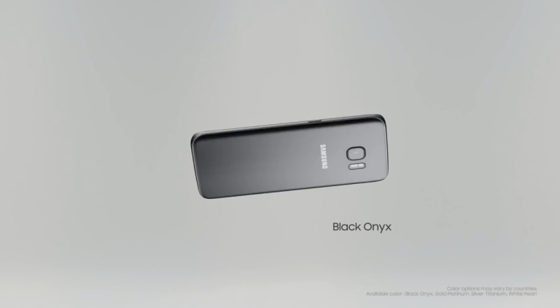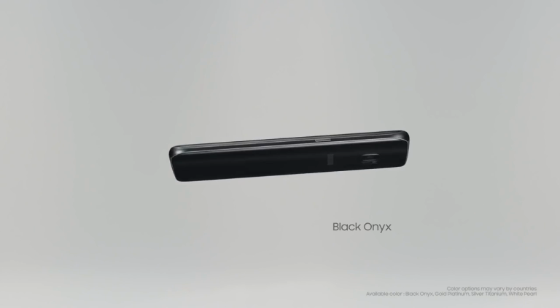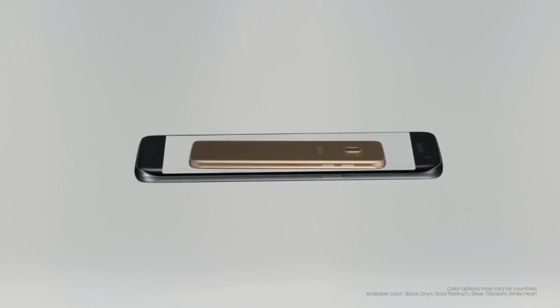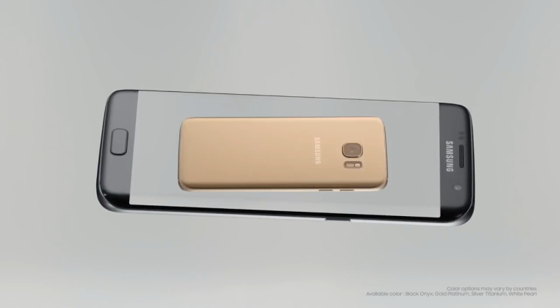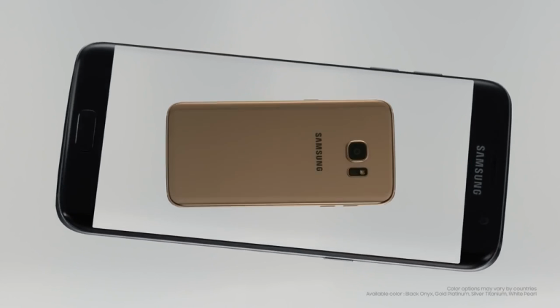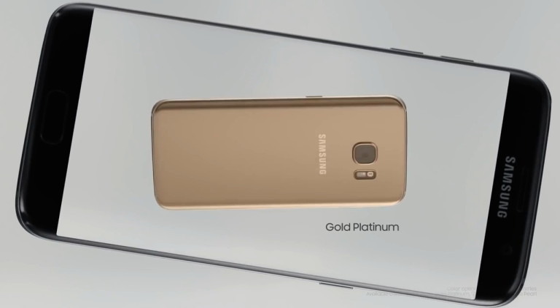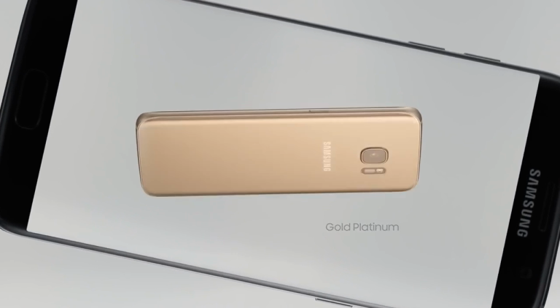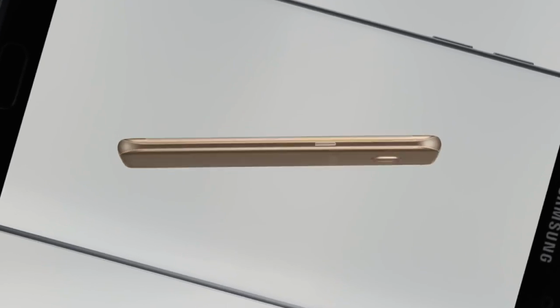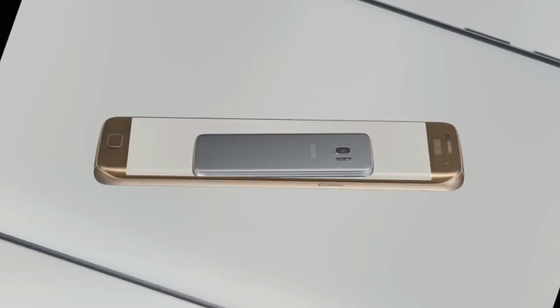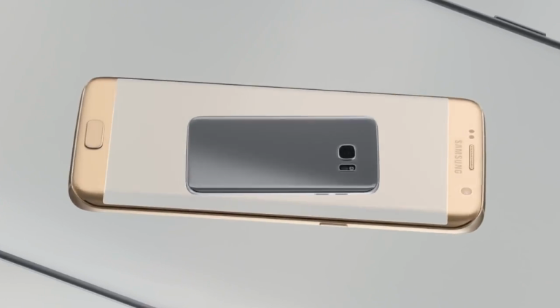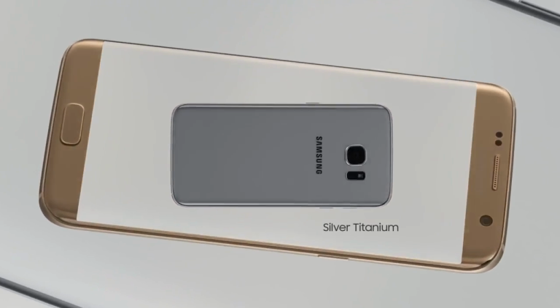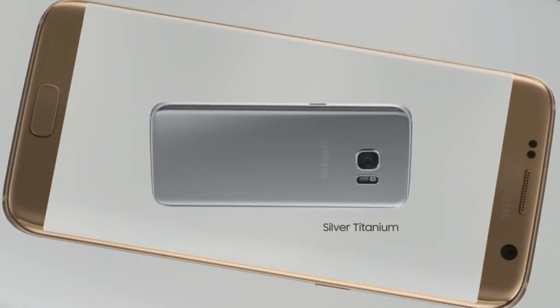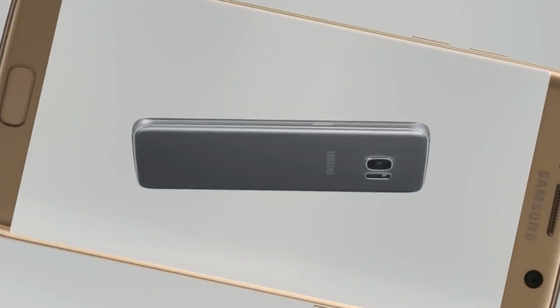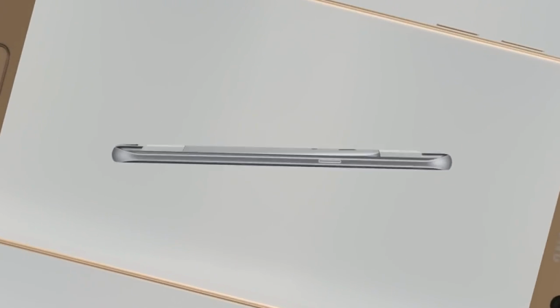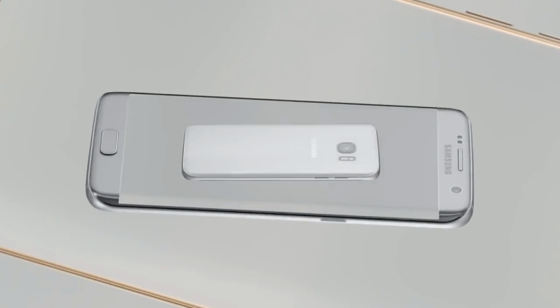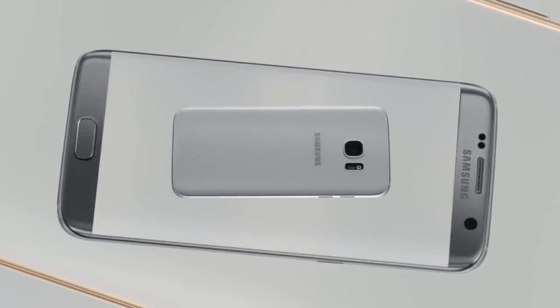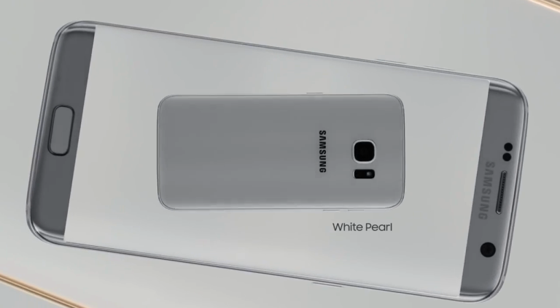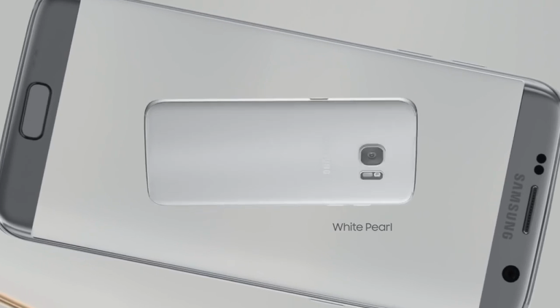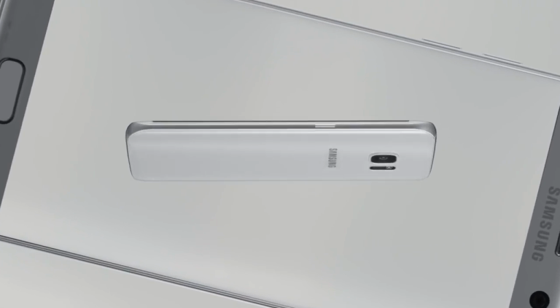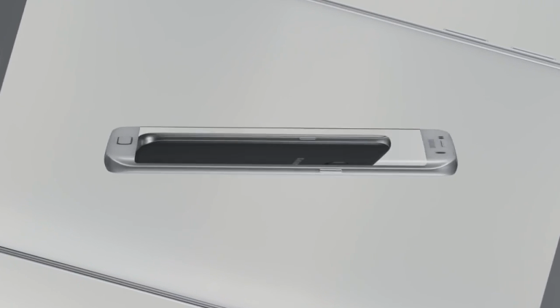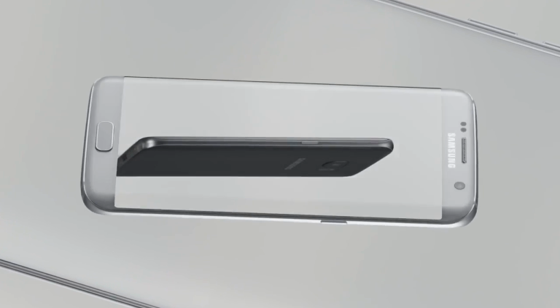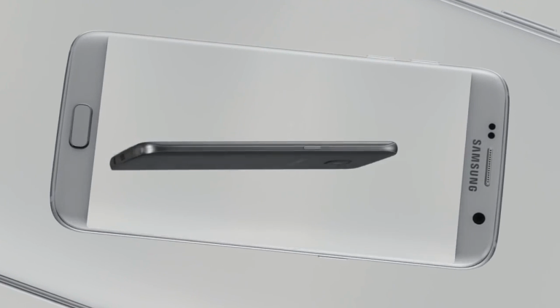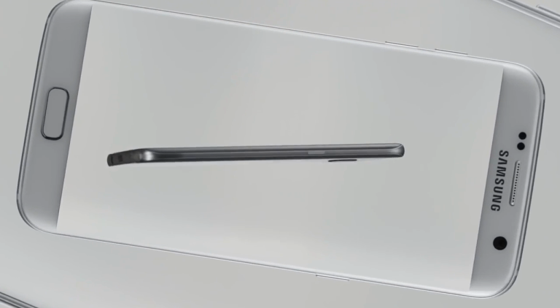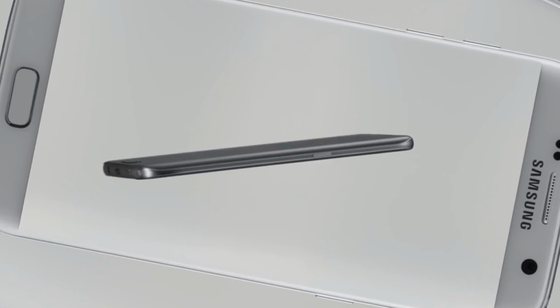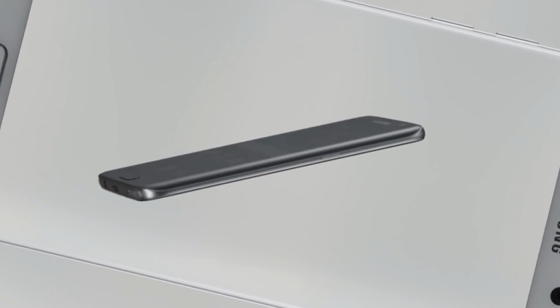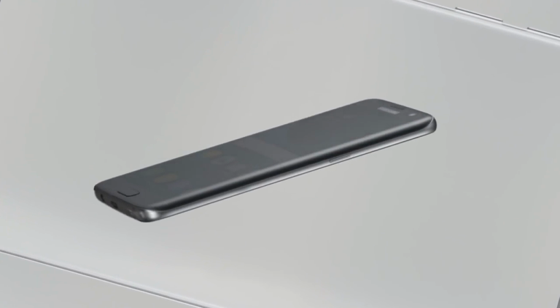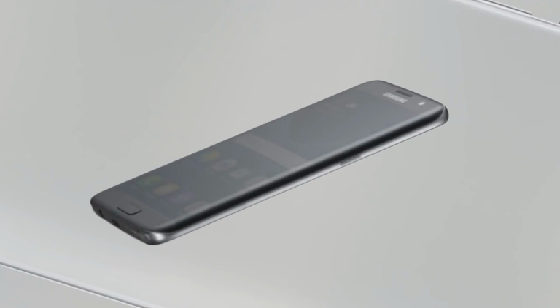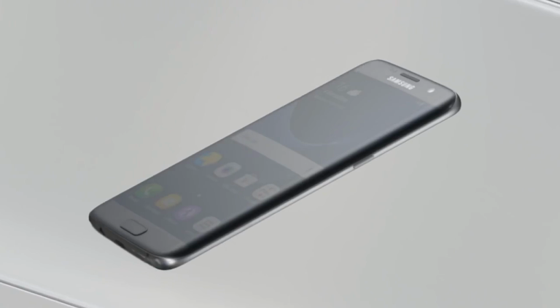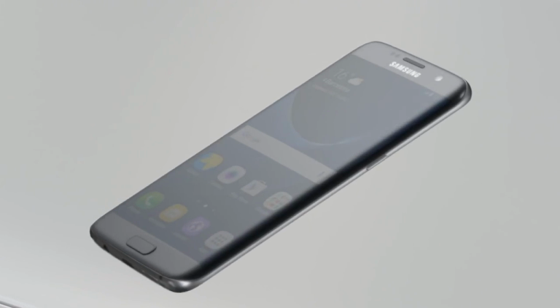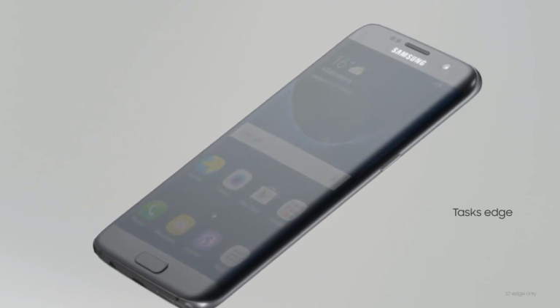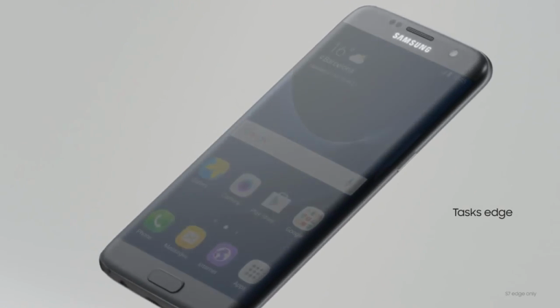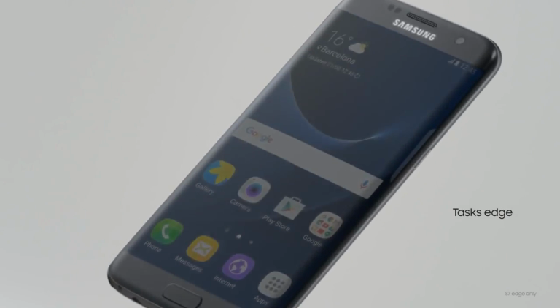They feel smaller and thinner, with smoother edges and sleeker lines, but the screen size is still the way you like it — big and immersive. A true marvel of engineering. It's as beautiful to look at as it is to use.